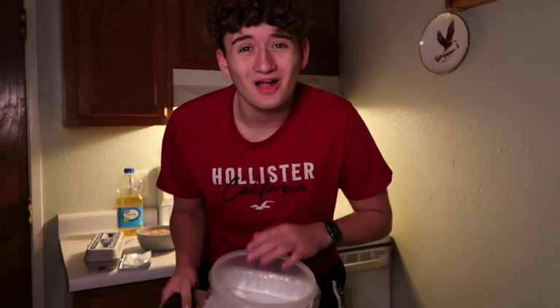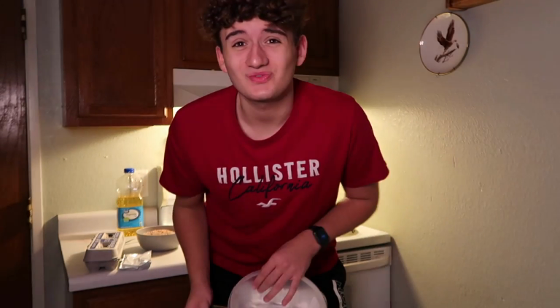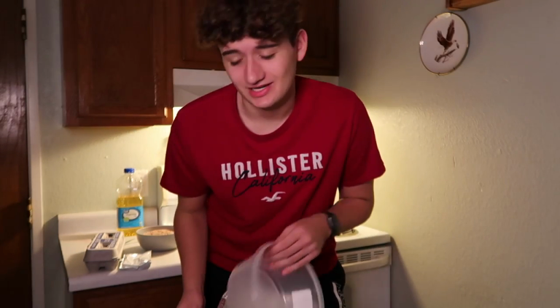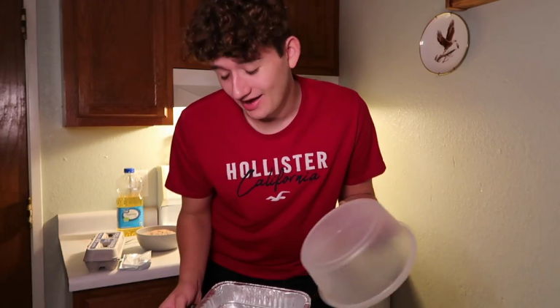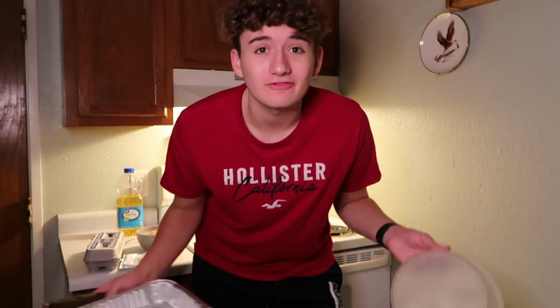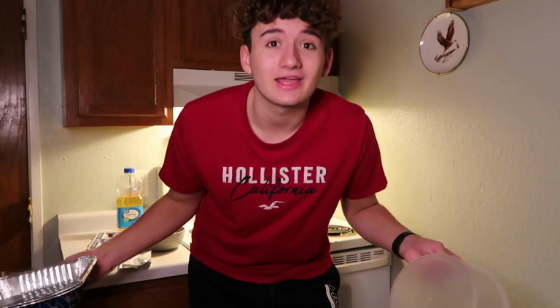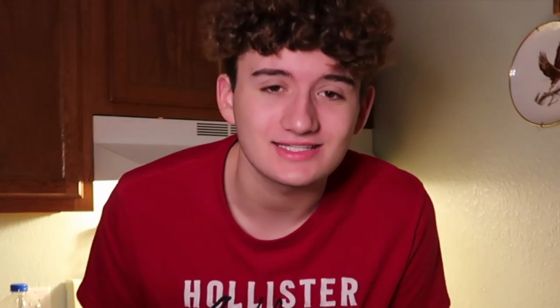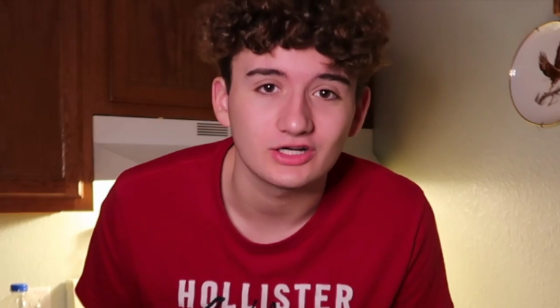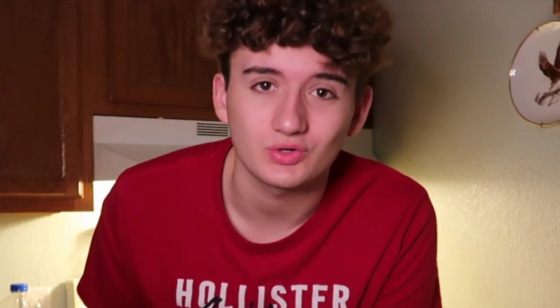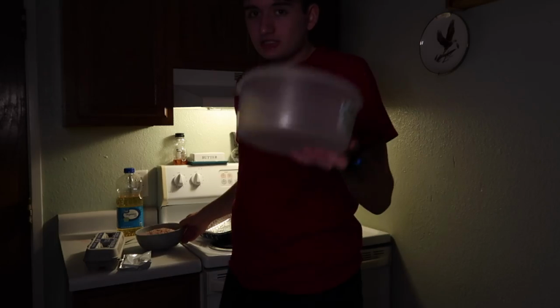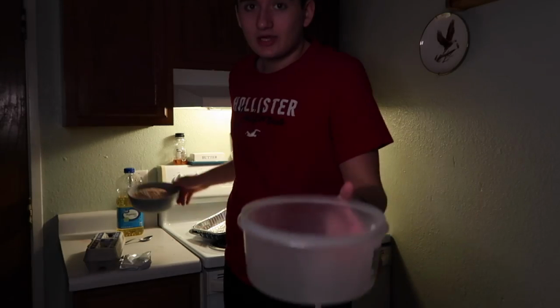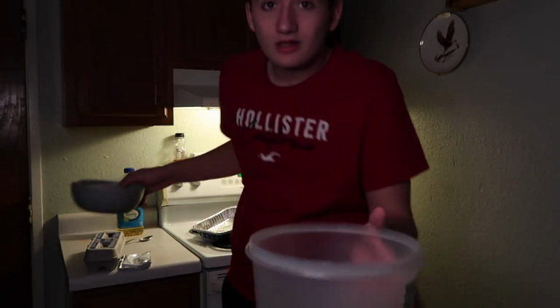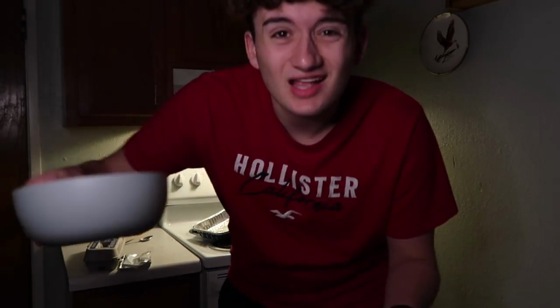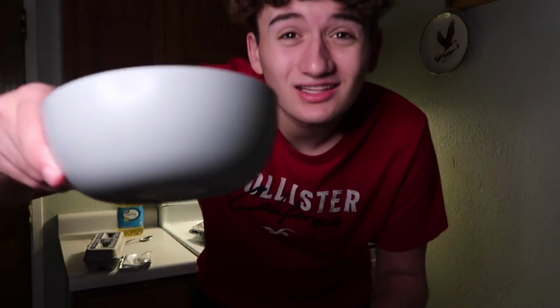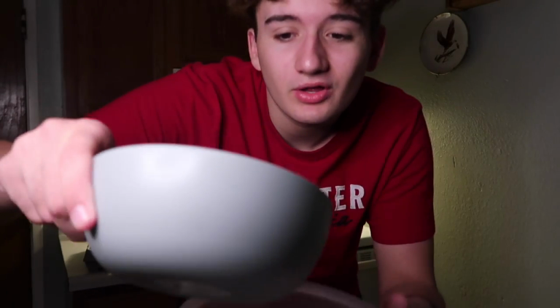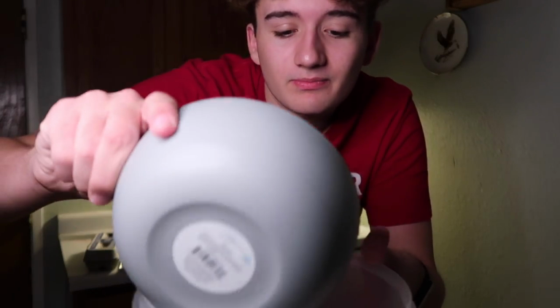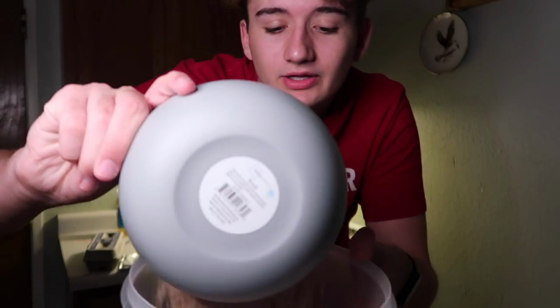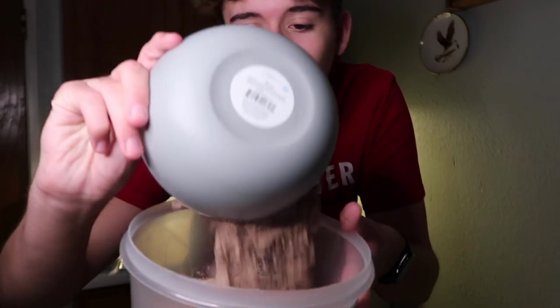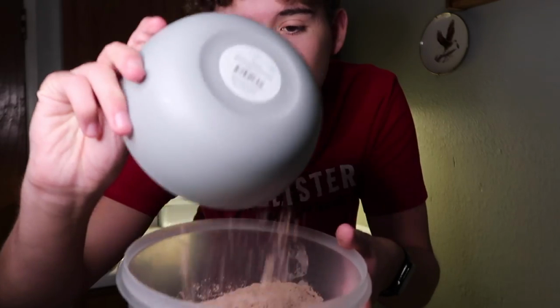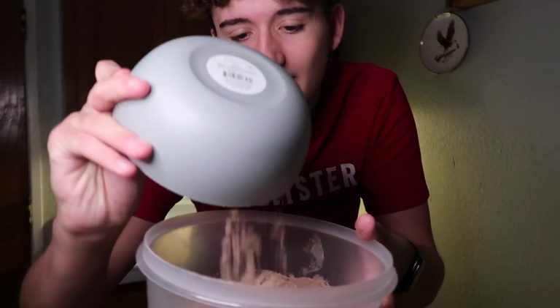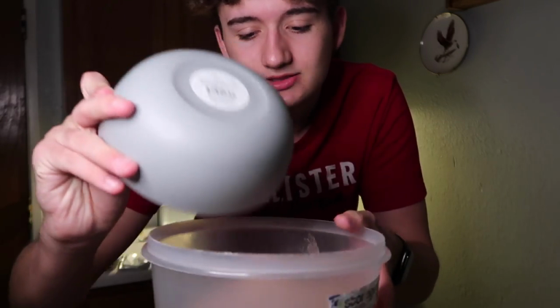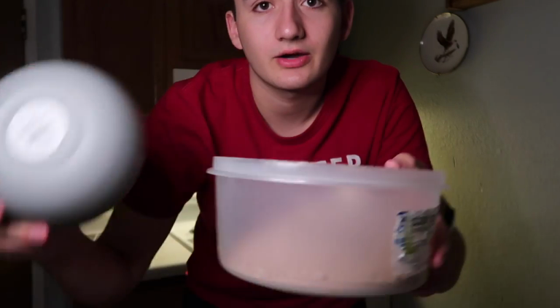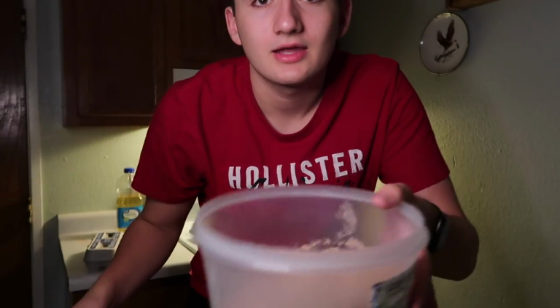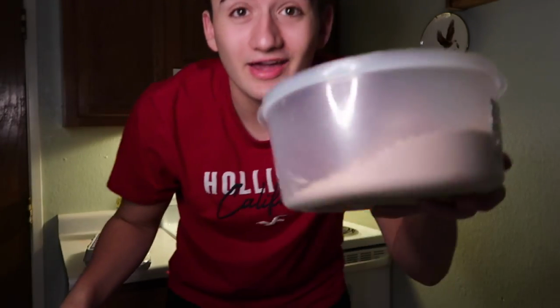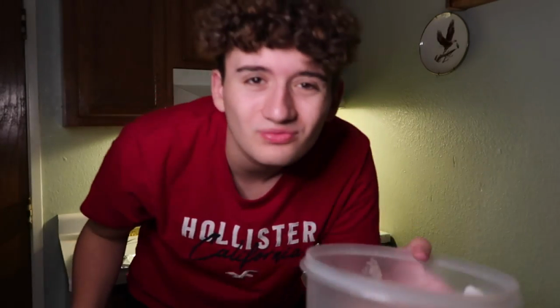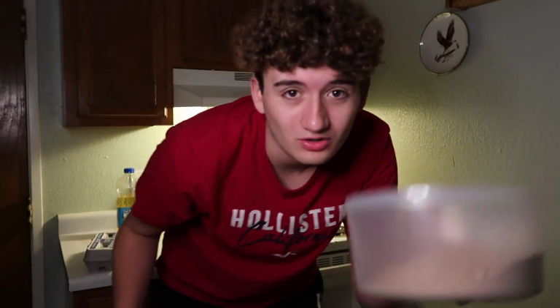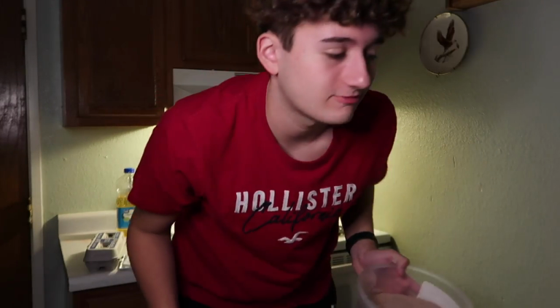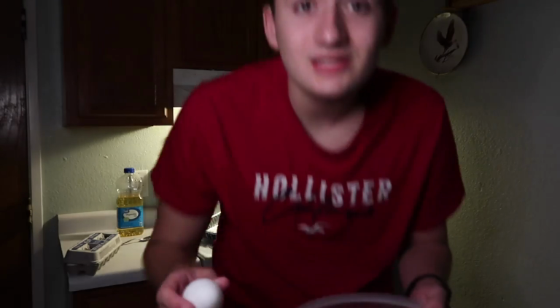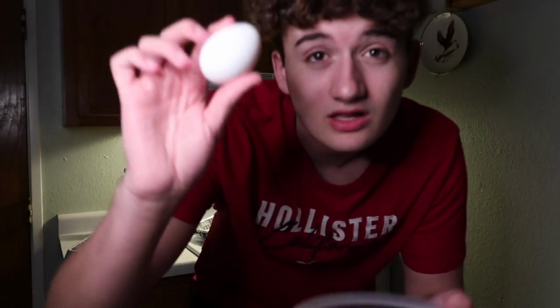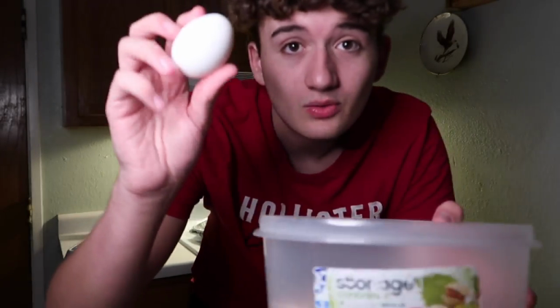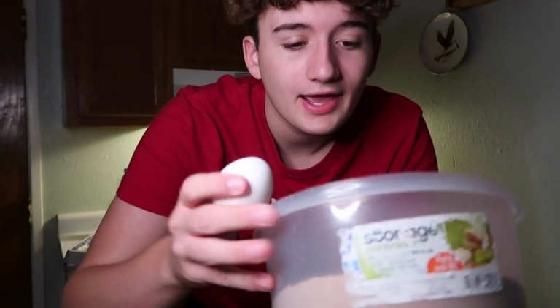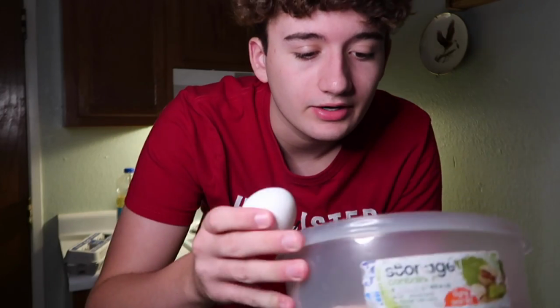I probably just wasted about half of my SD card storage. I'm actually gonna take this tiny little bowl and pour — yeah, just like that. Now we have more room for improvement. We're gonna take this one egg right here.